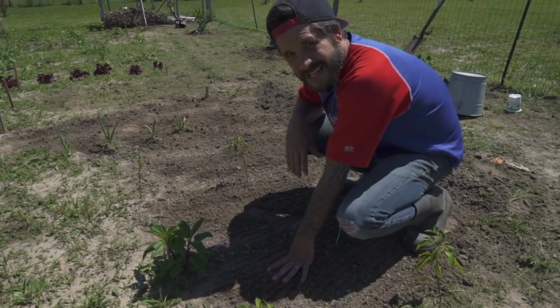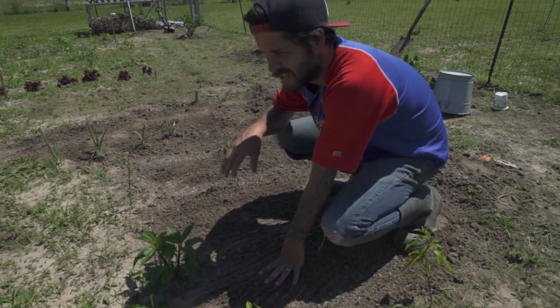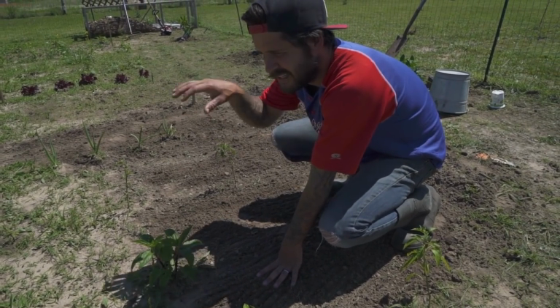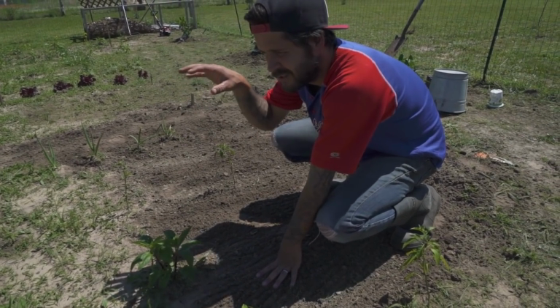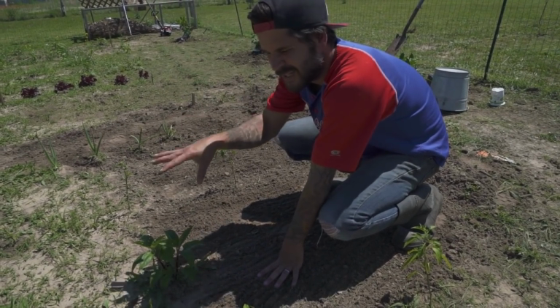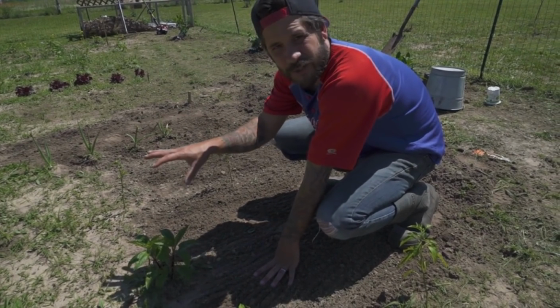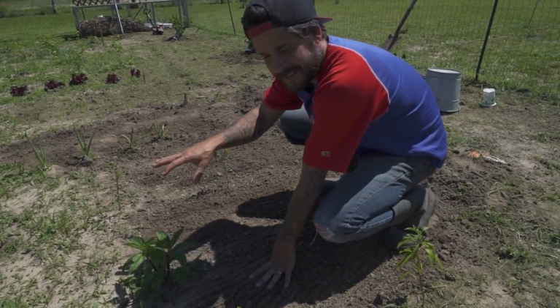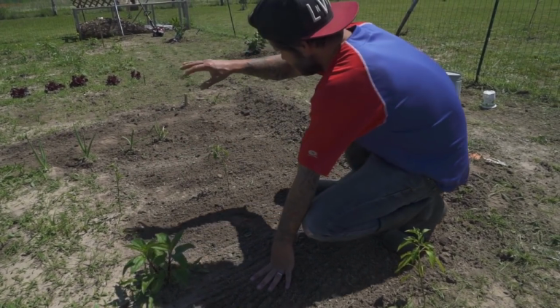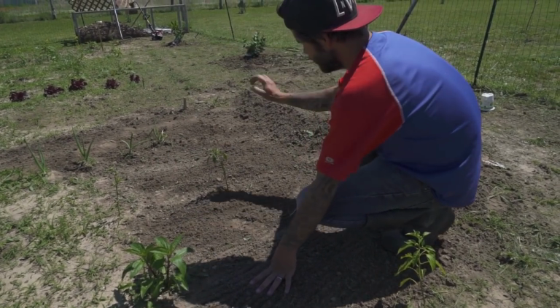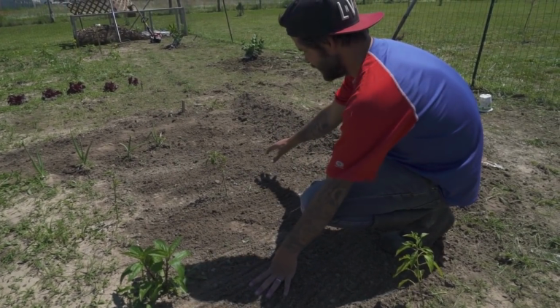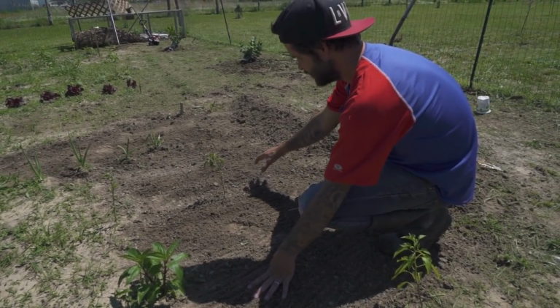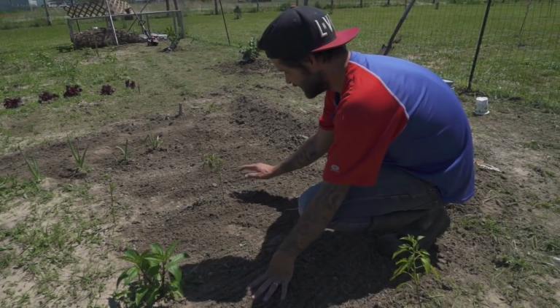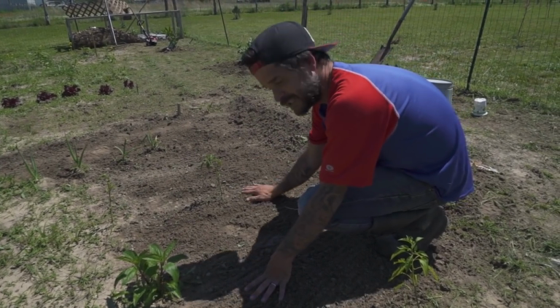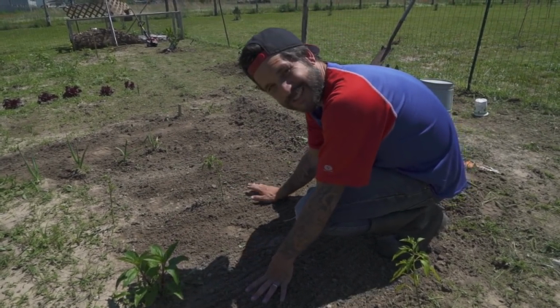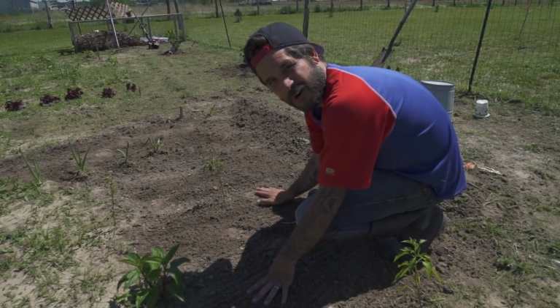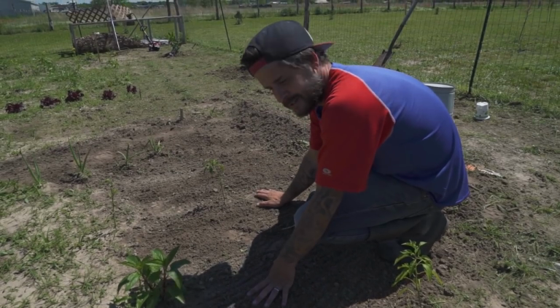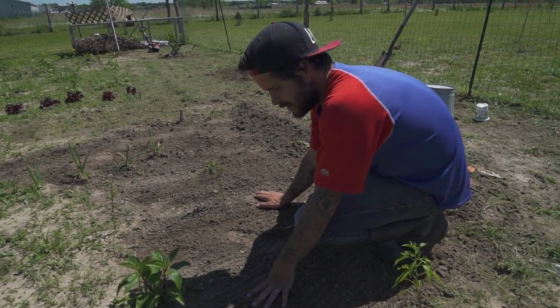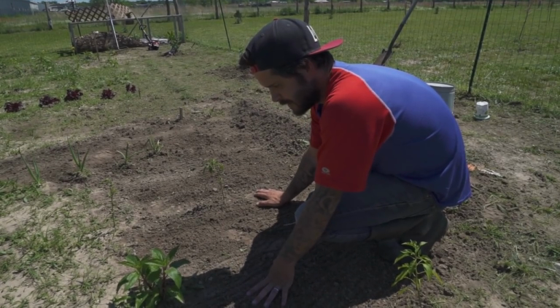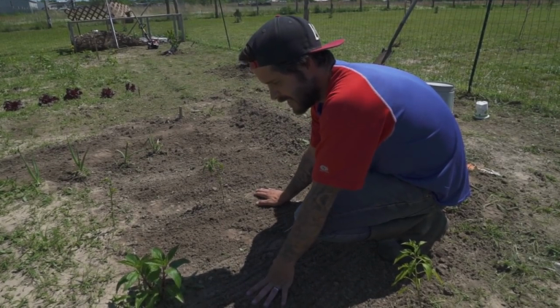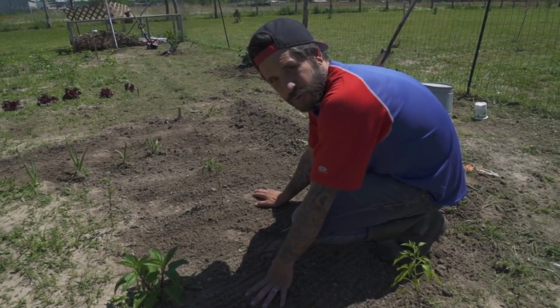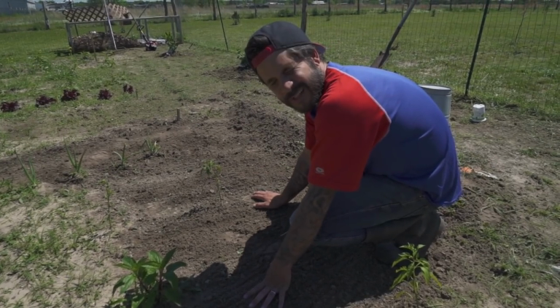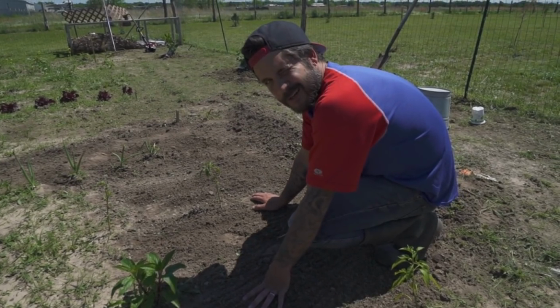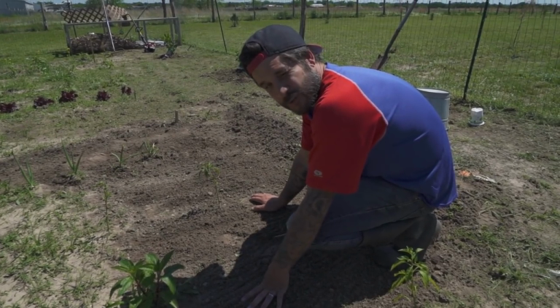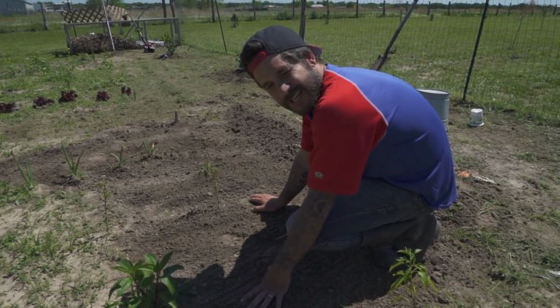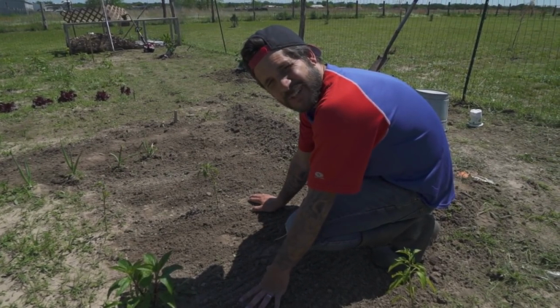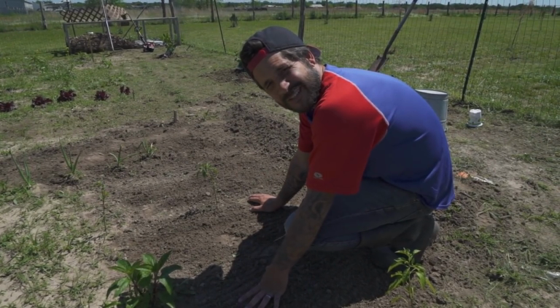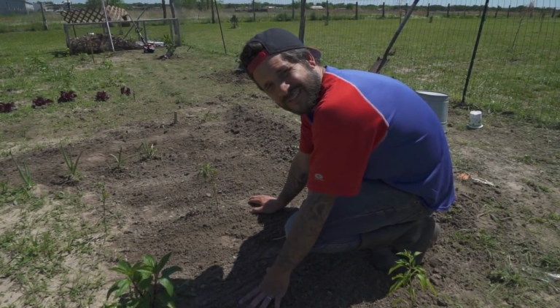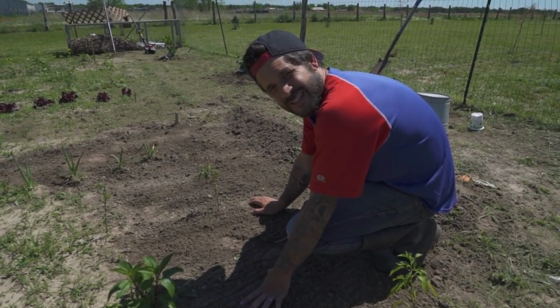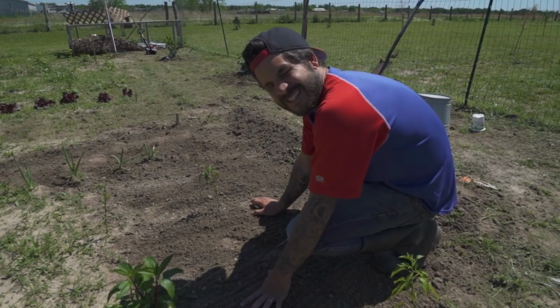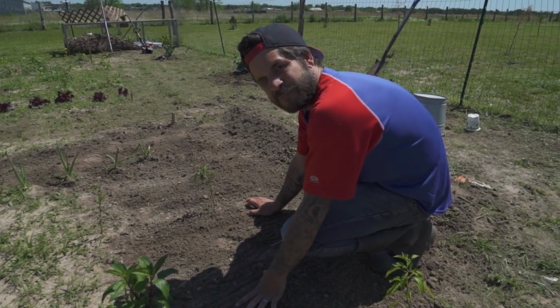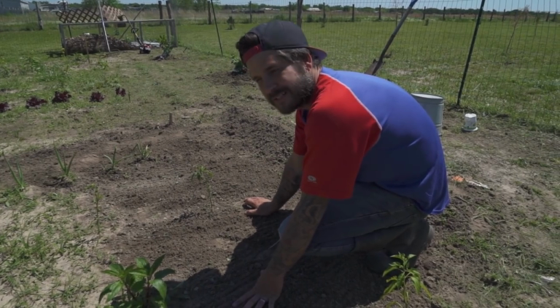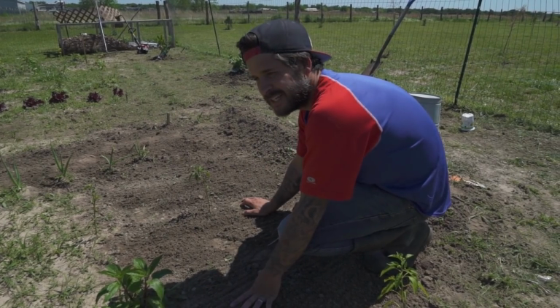As you can see, we had a lot of grass in here. Now this actually looks like a garden. That tool works really good. How much did it cost? $10.